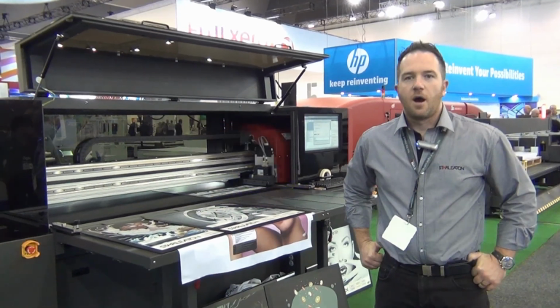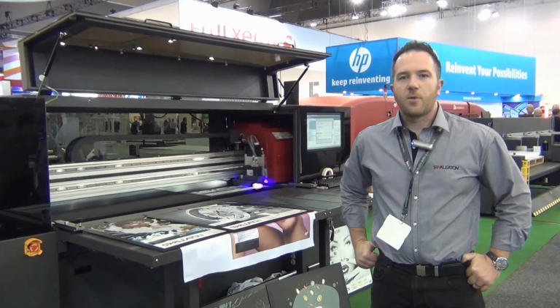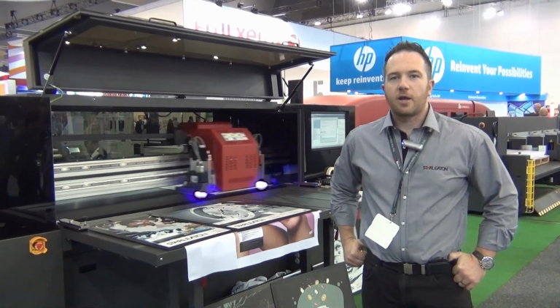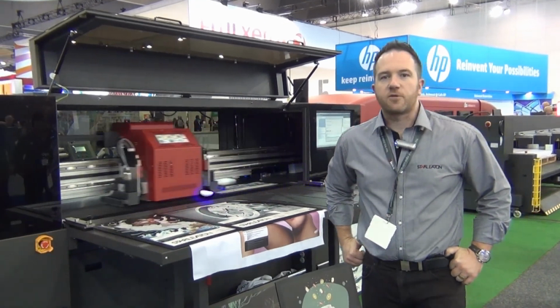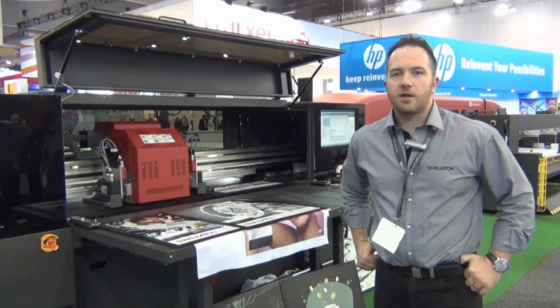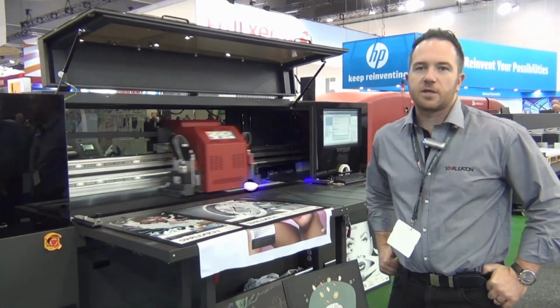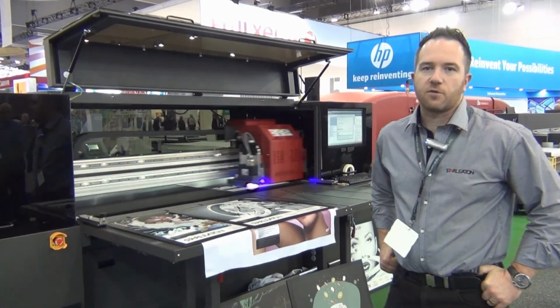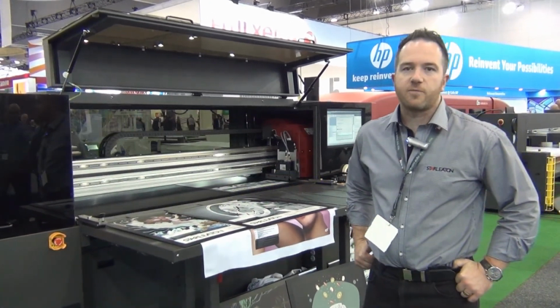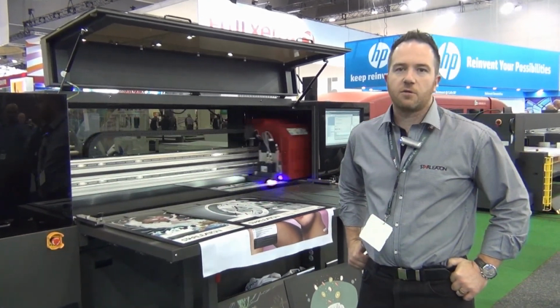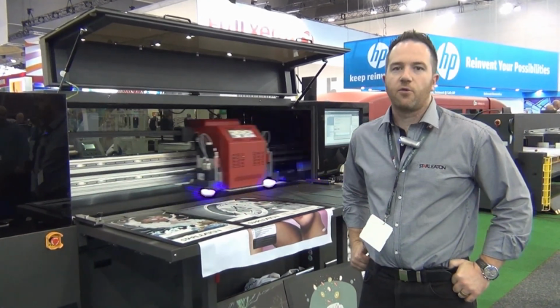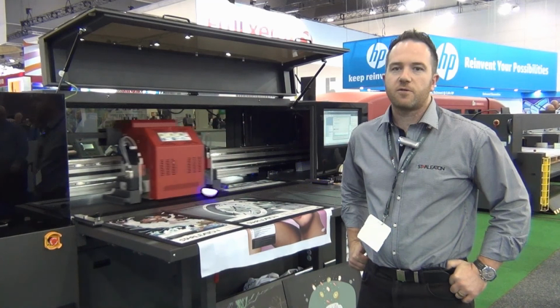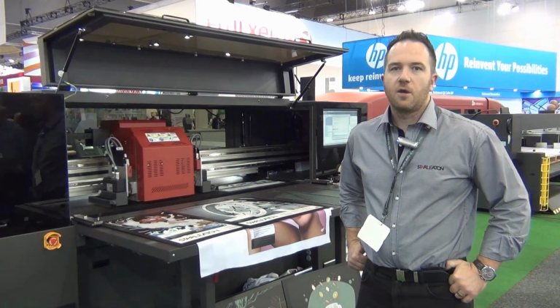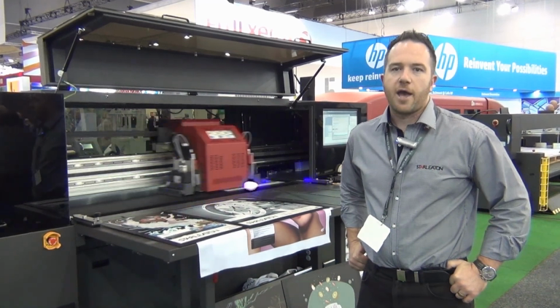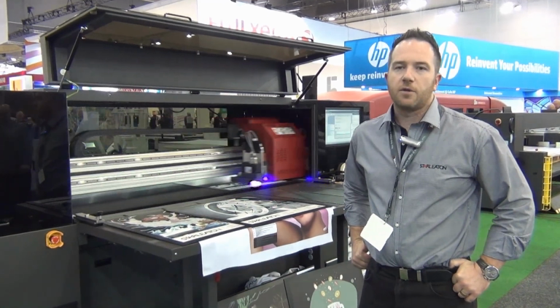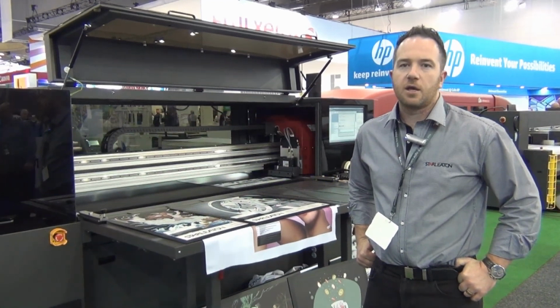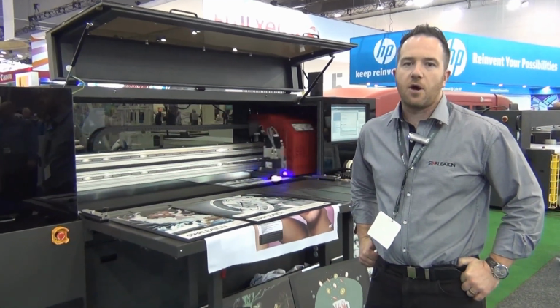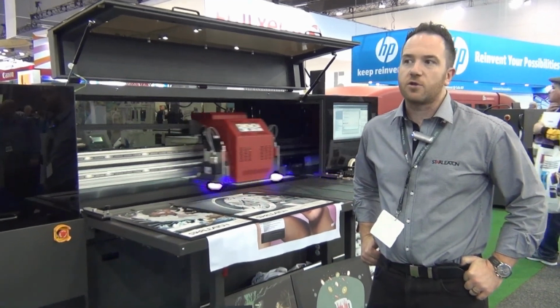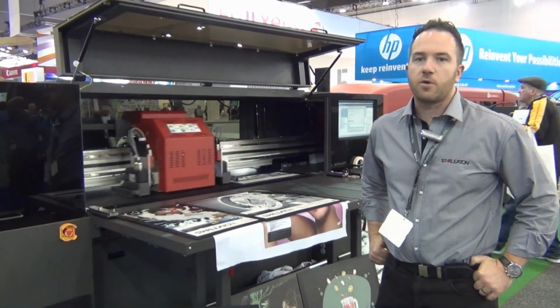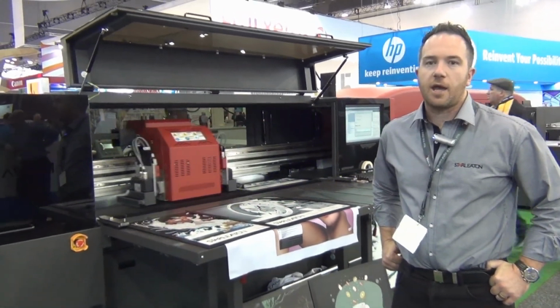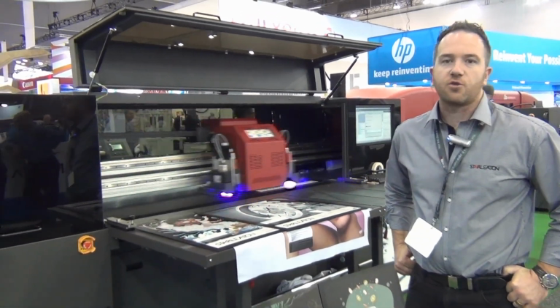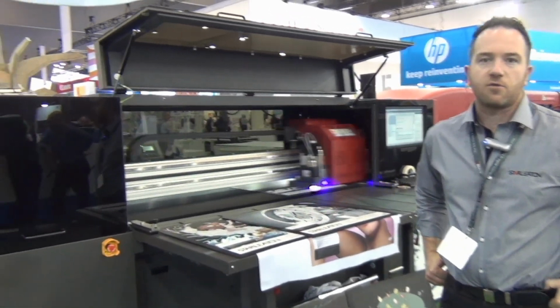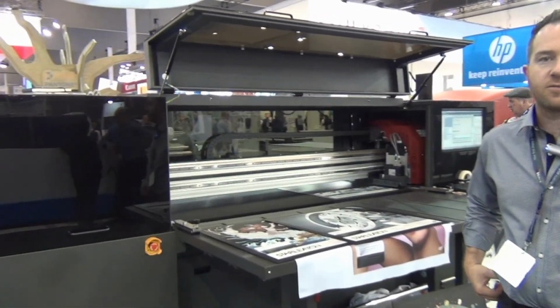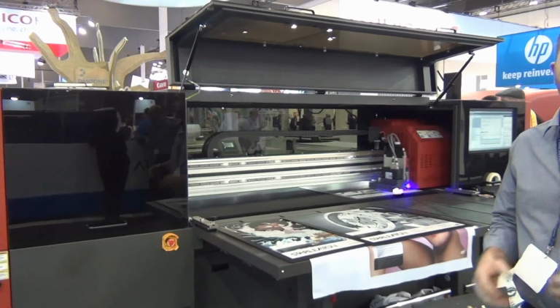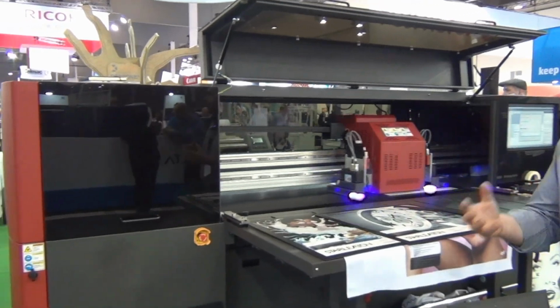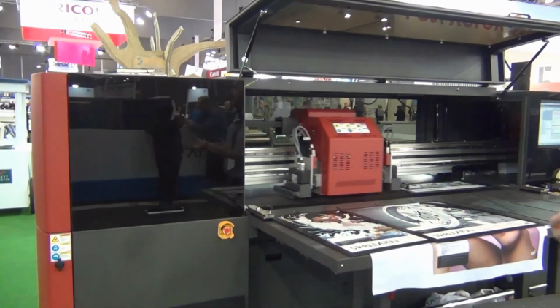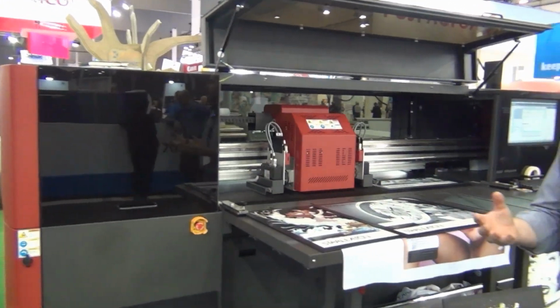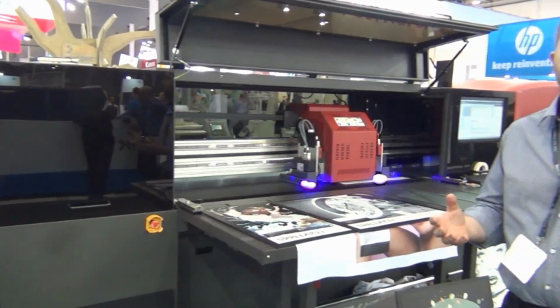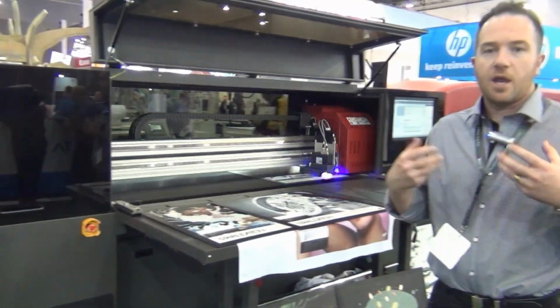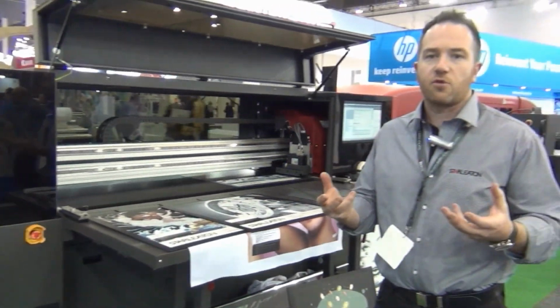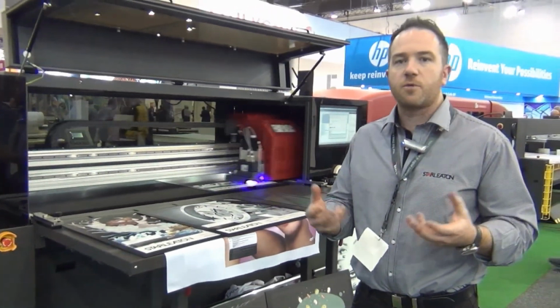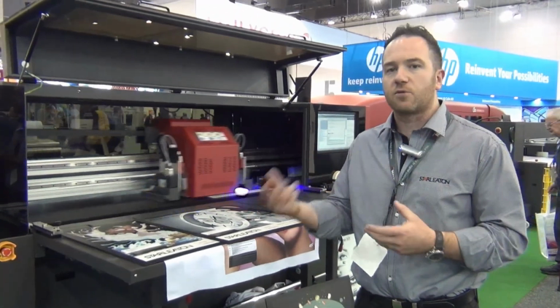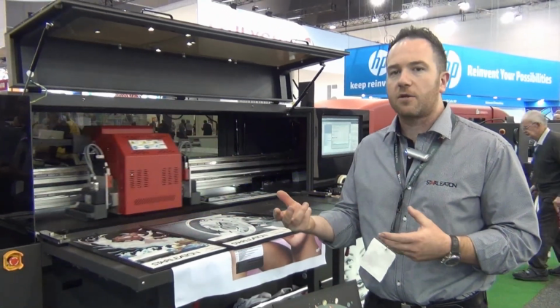Hi, I'm Ian Cleary from Starleyton. I'm the industrial sales manager for the business. I handle the EFI range of equipment and the larger industrial customers. We also handle other brands of industrial equipment, being the Zund Cutters.